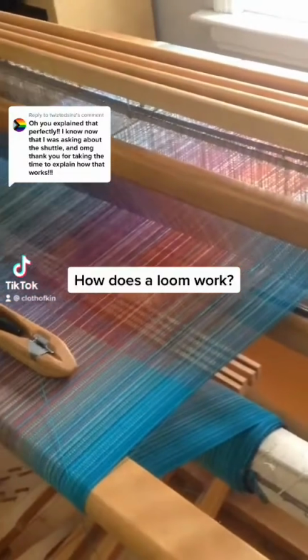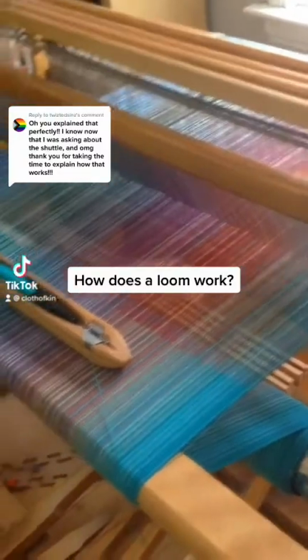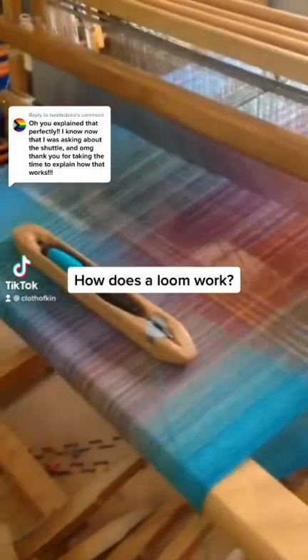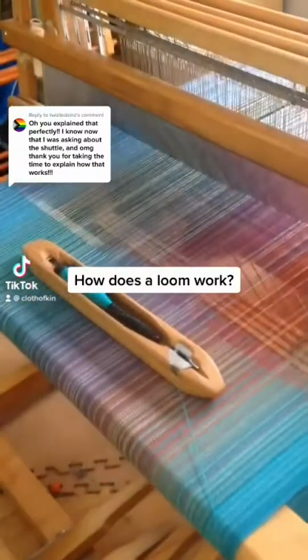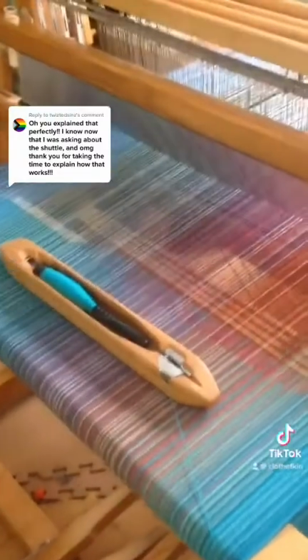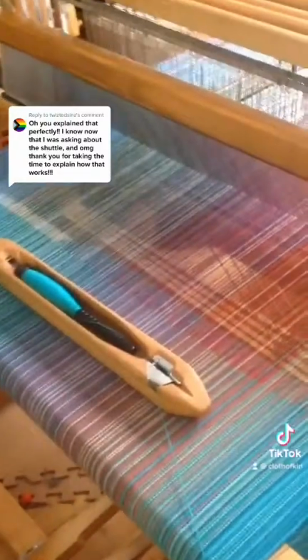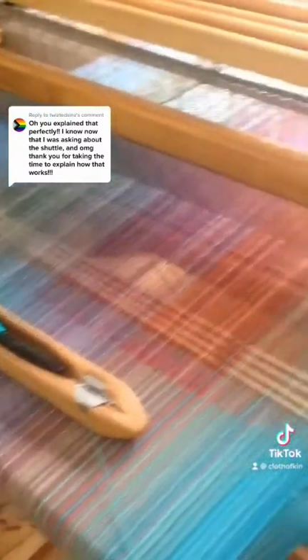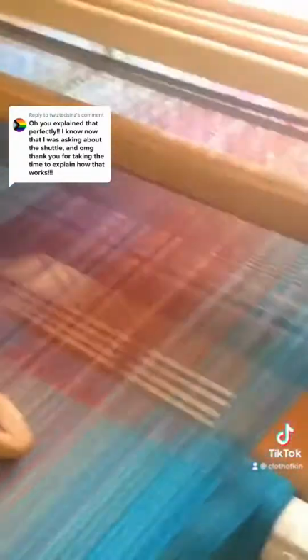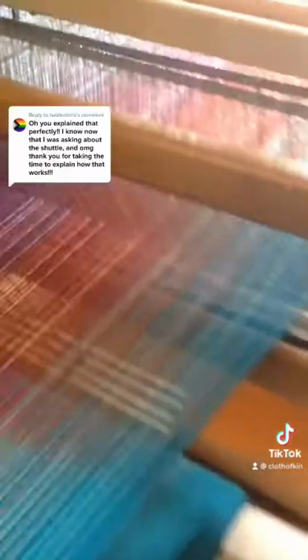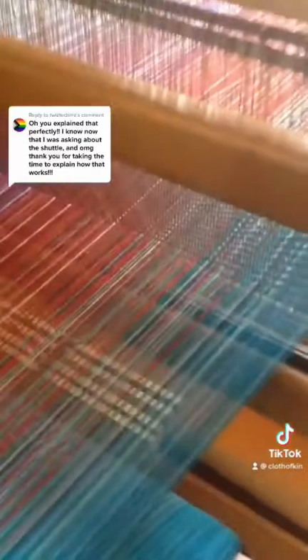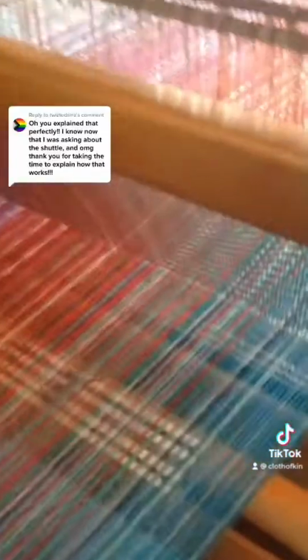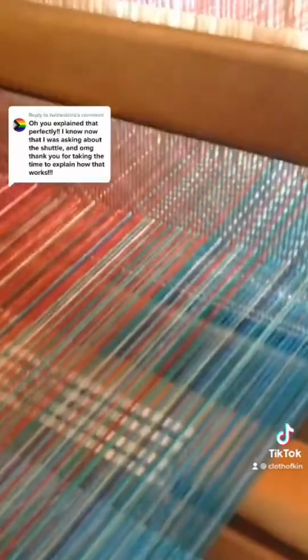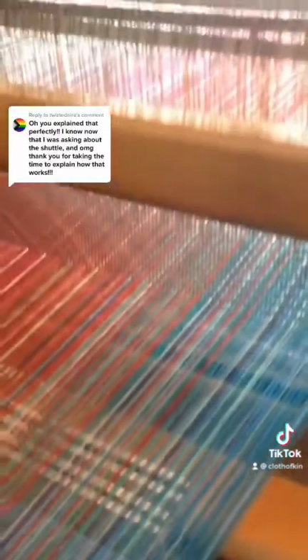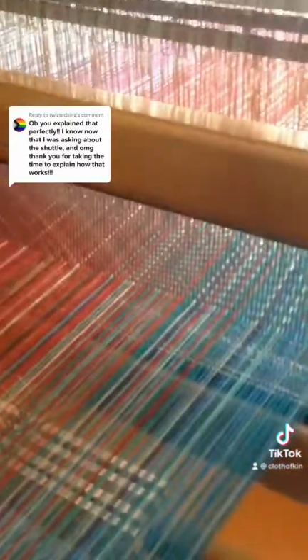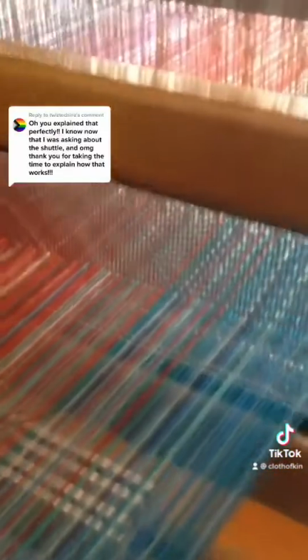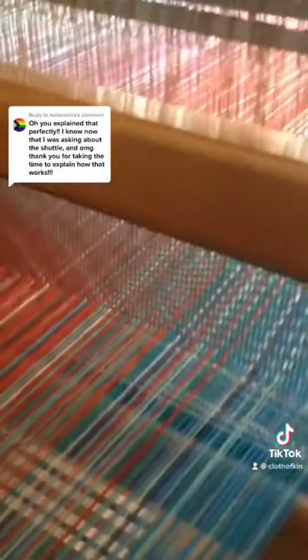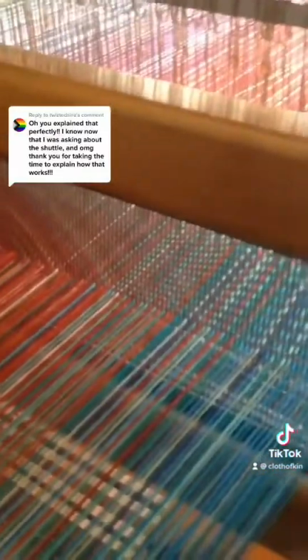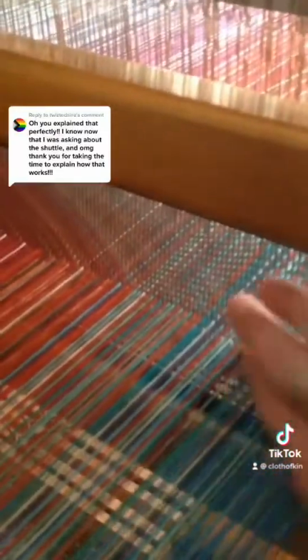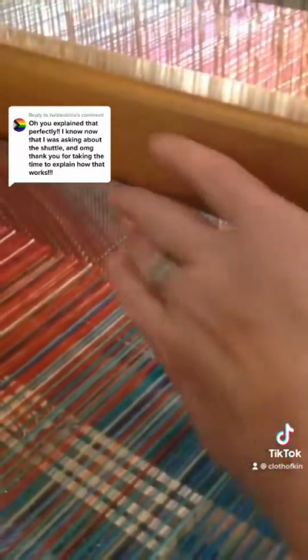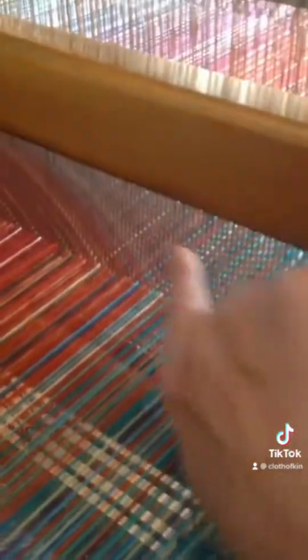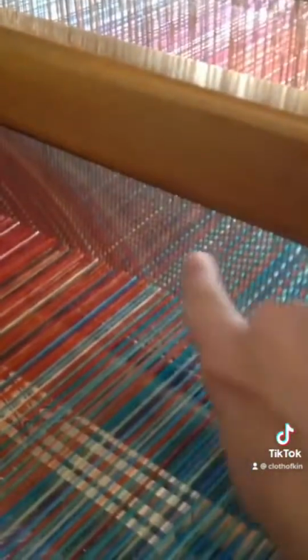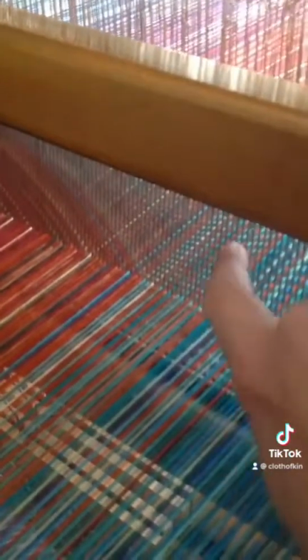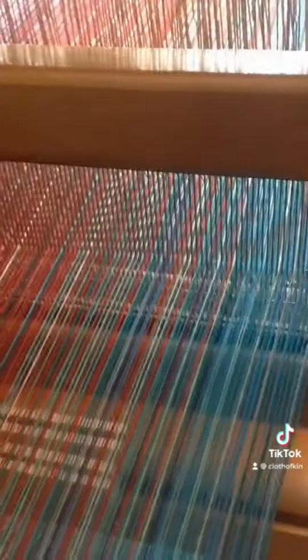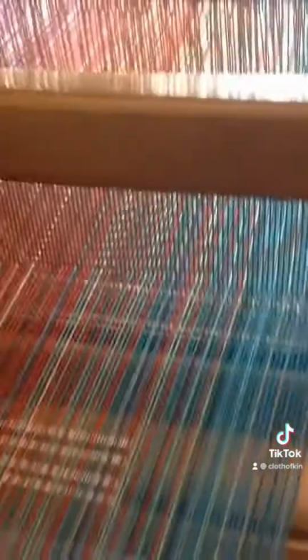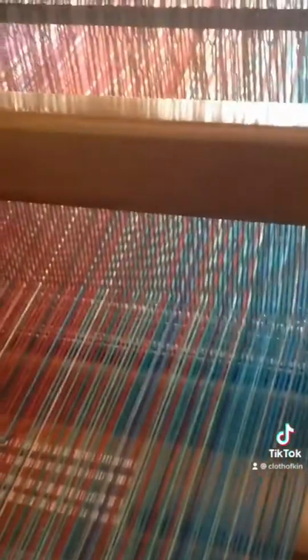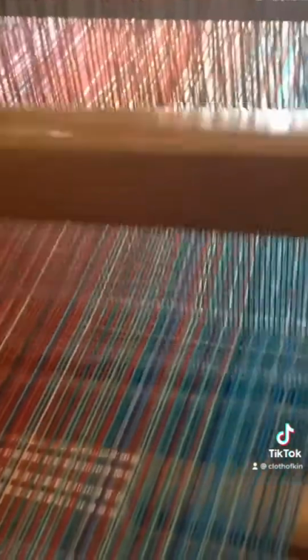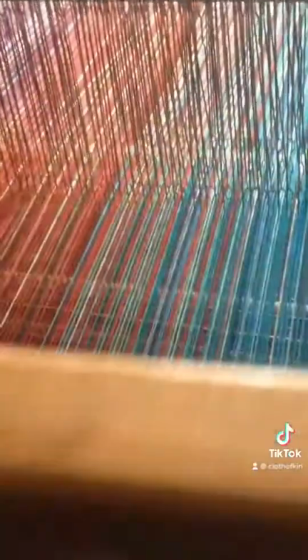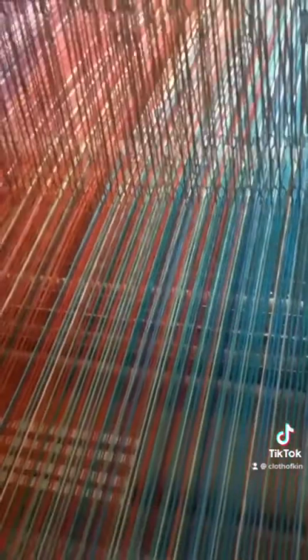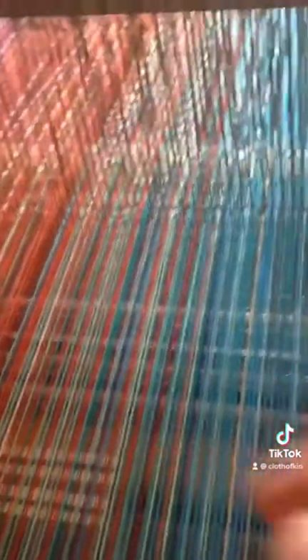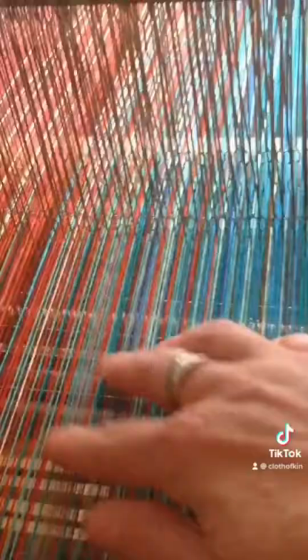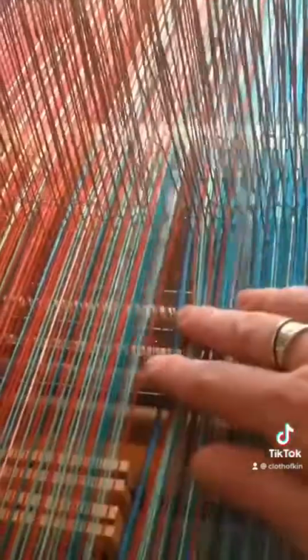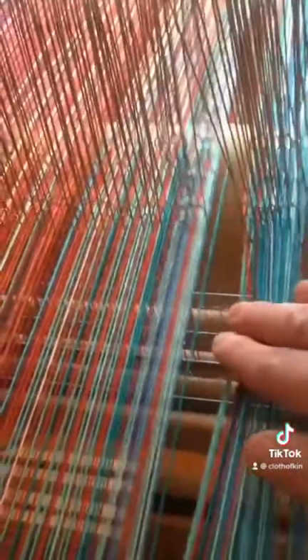To explain the shuttle, I have to explain how the whole loom works. Here's the beater that we talked about last time. It's got a reed. The reed holds the threads at a specific spacing, which is 20 threads per inch.